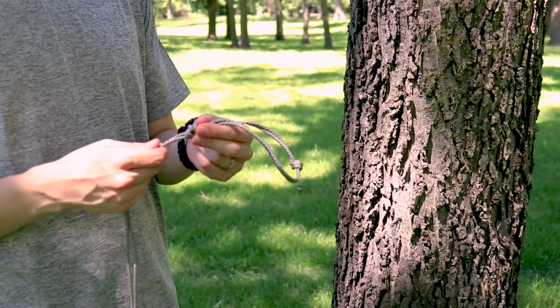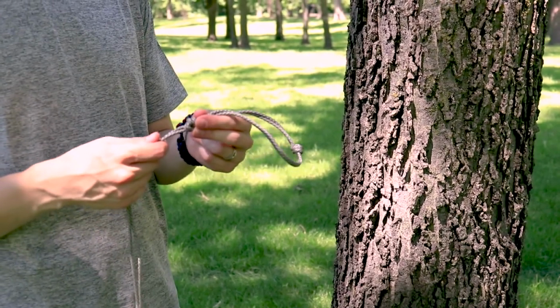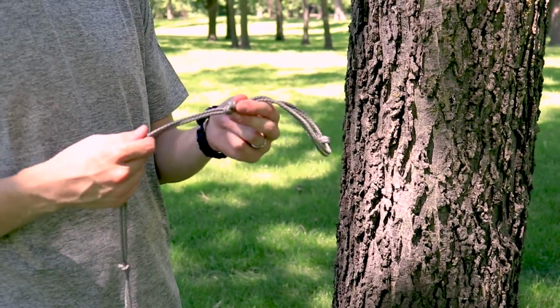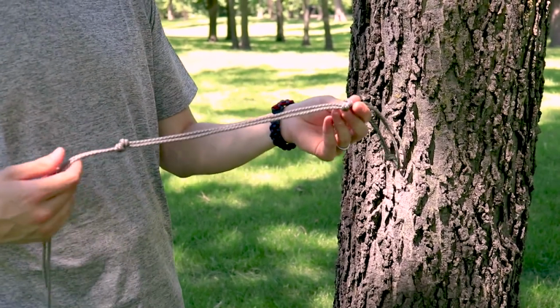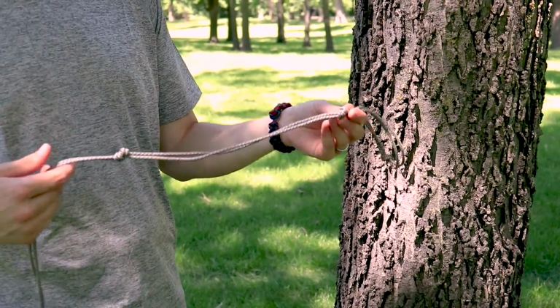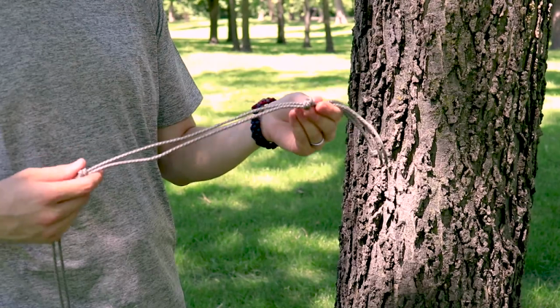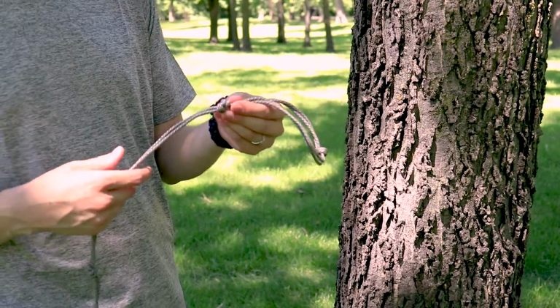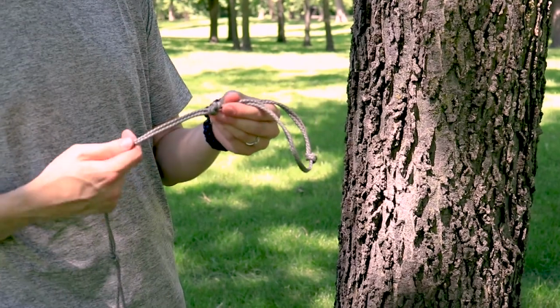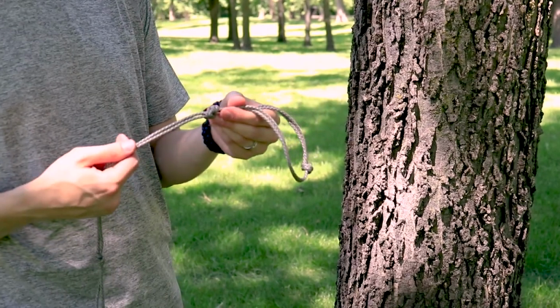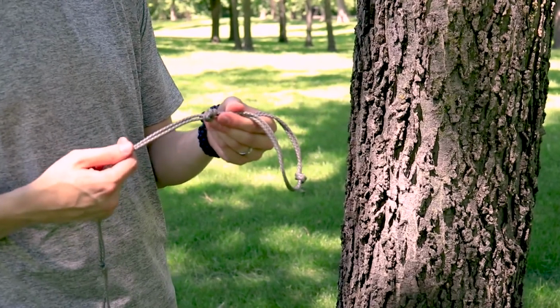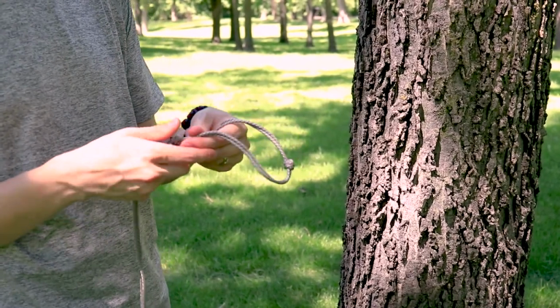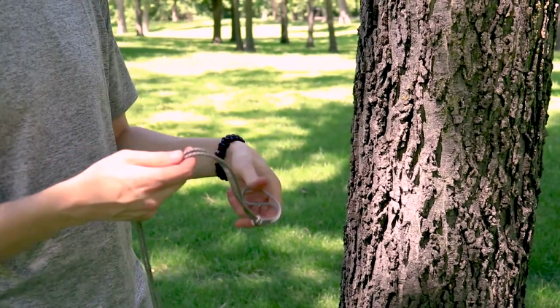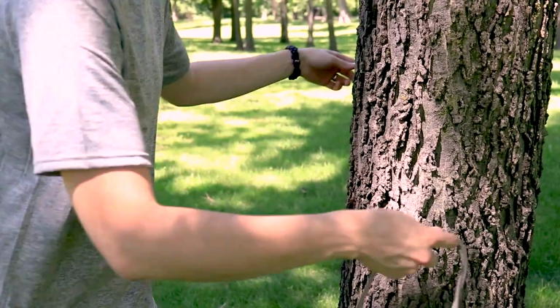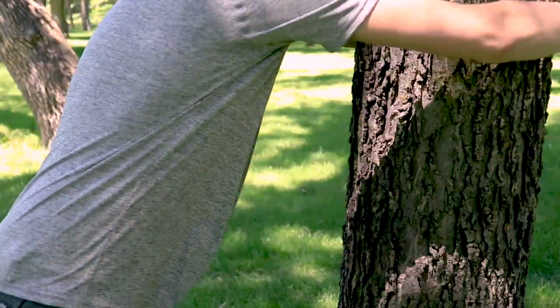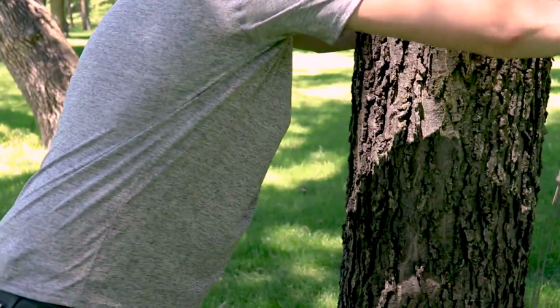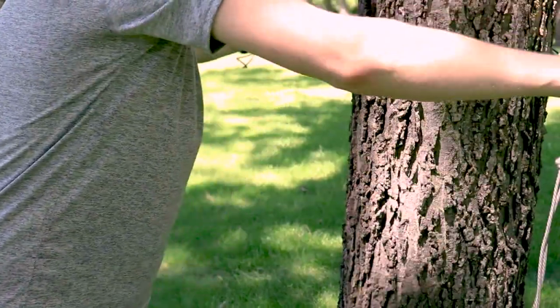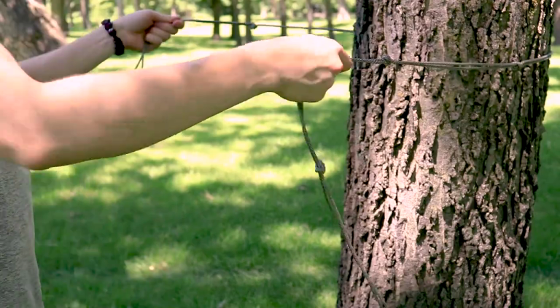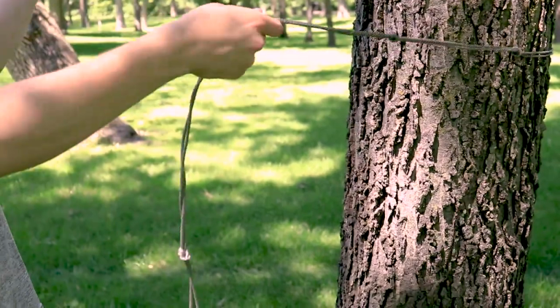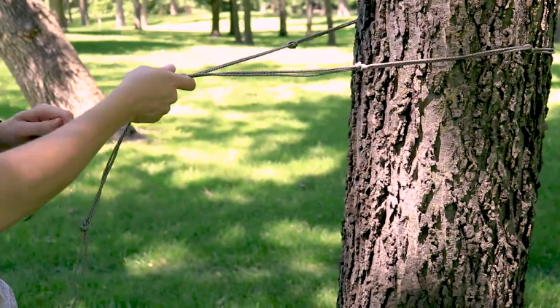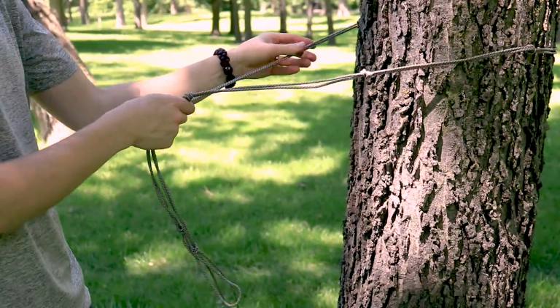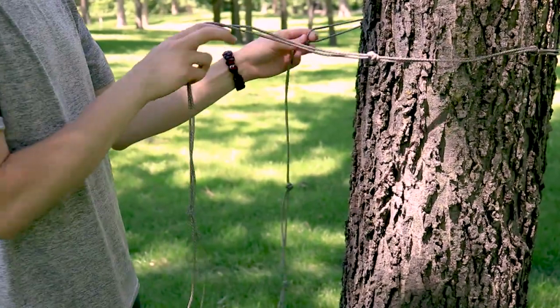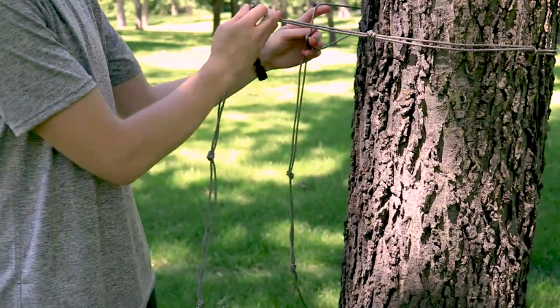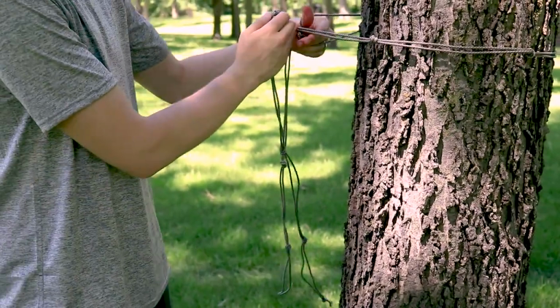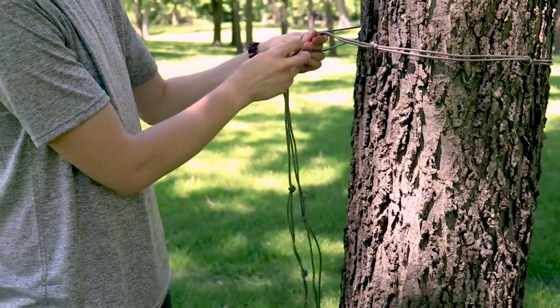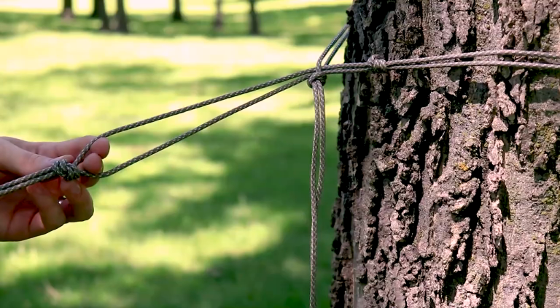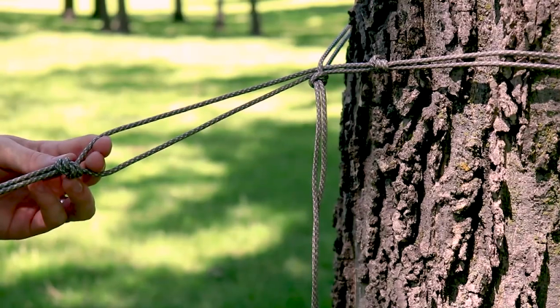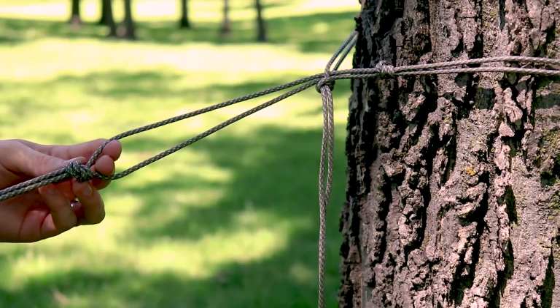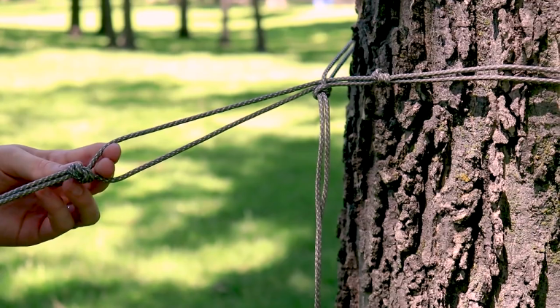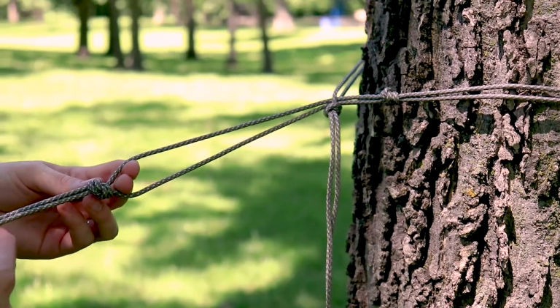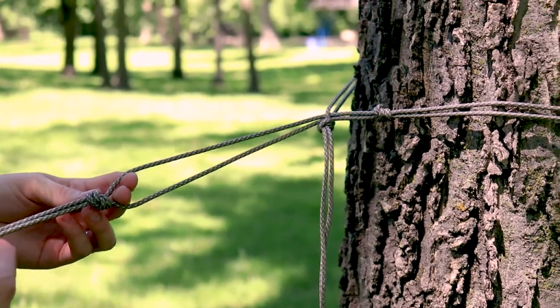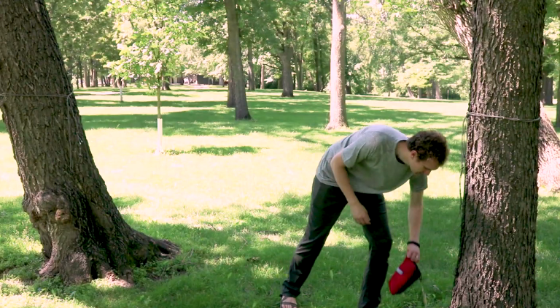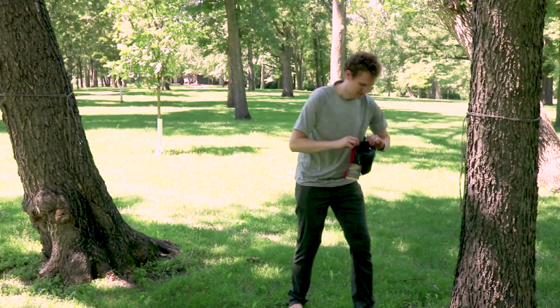When you're finished tying all the knots, this will work much the same as a store-bought hammock hanging system. Wrap it around the tree, put your cord through one of the holes, and then you can hang your carabiner on any one of the knots.